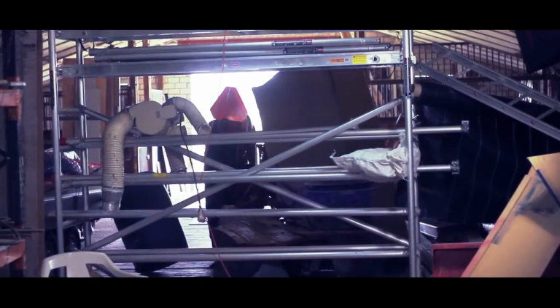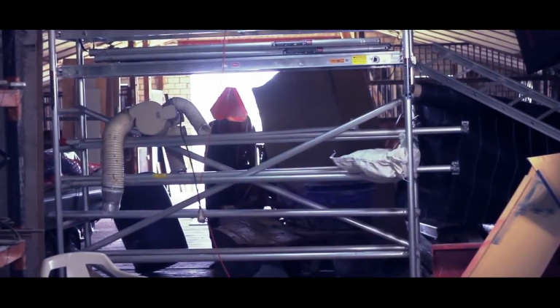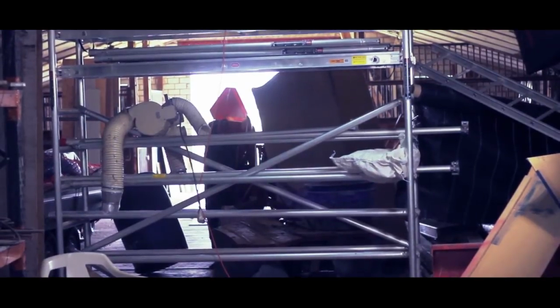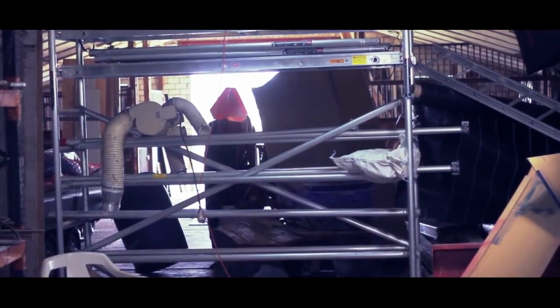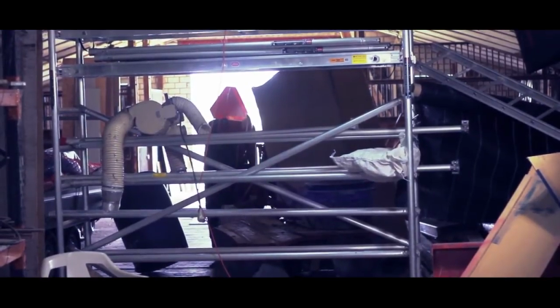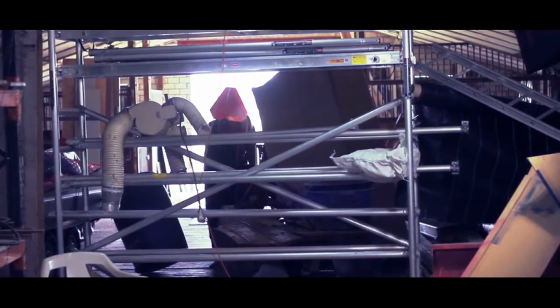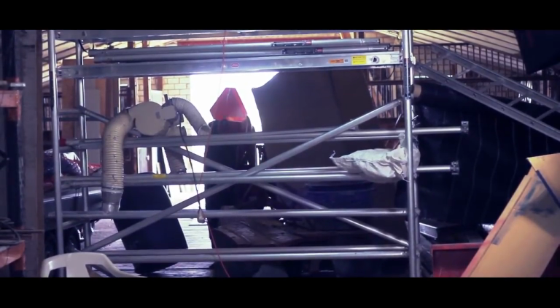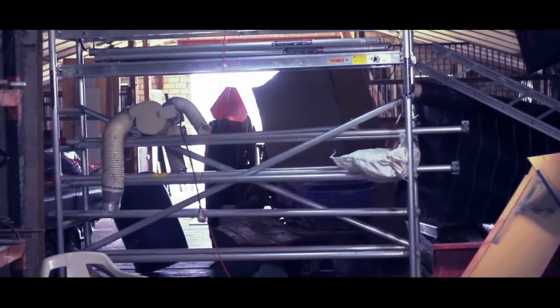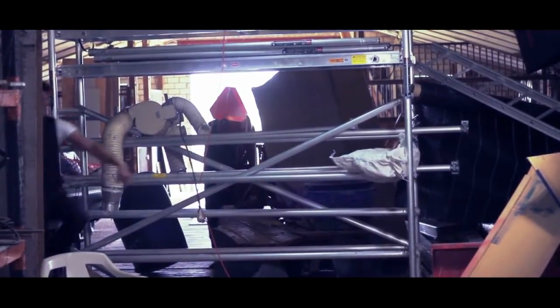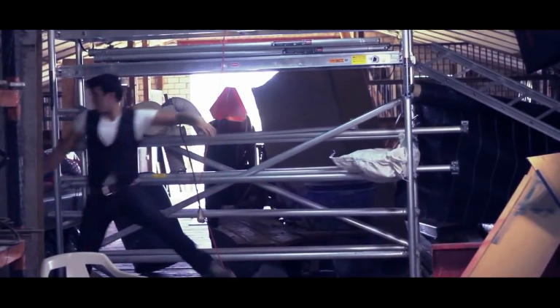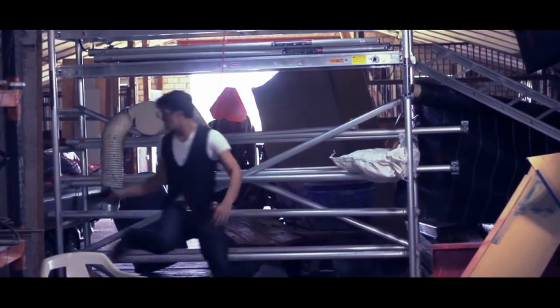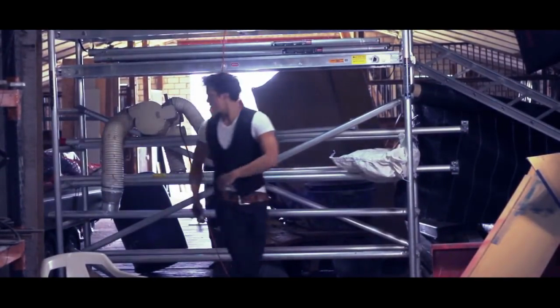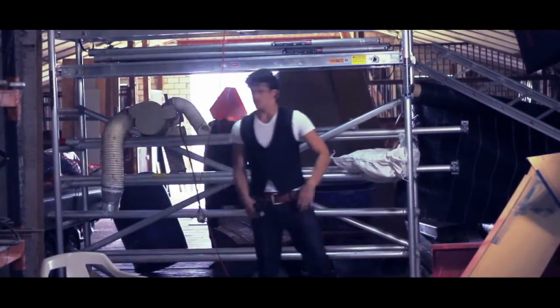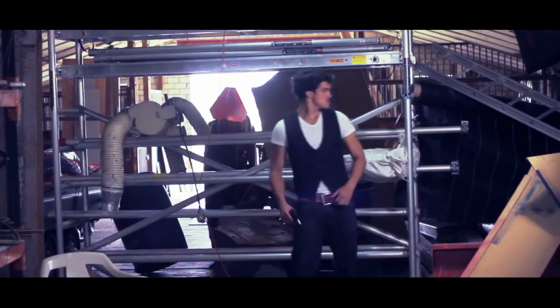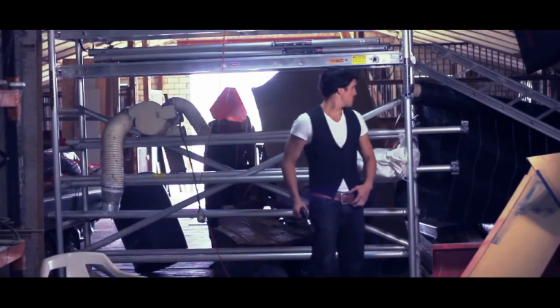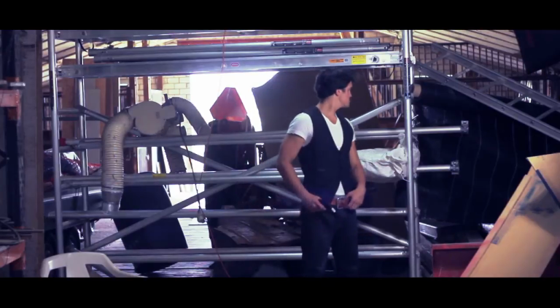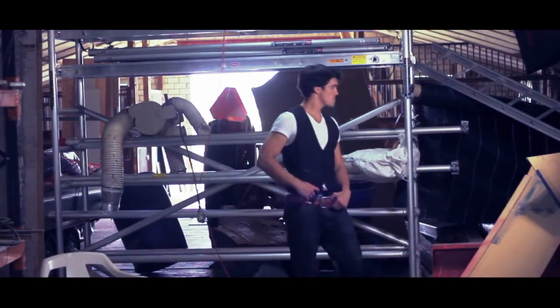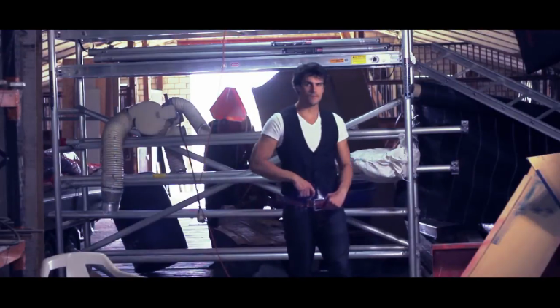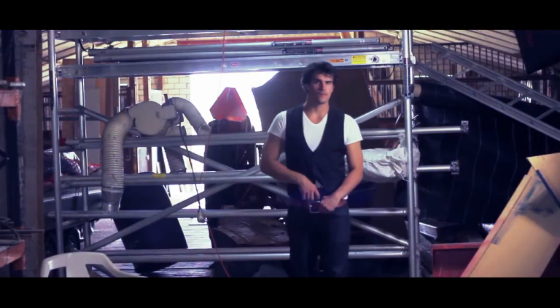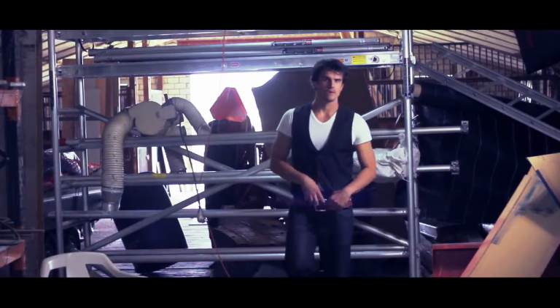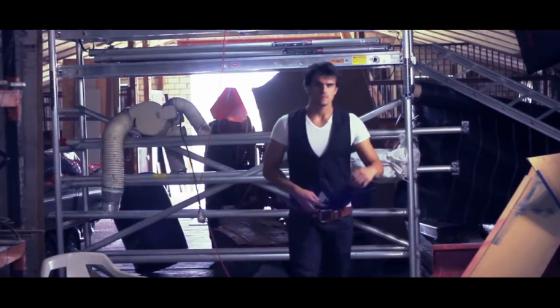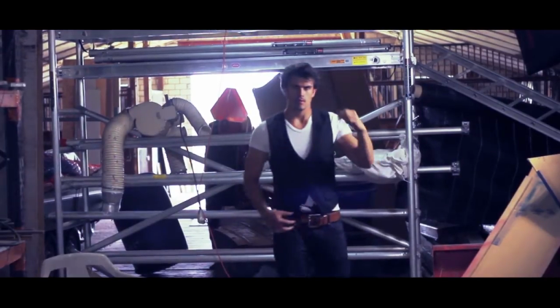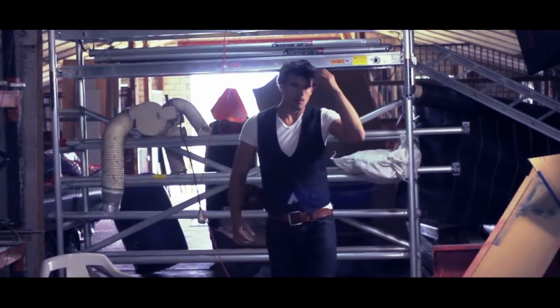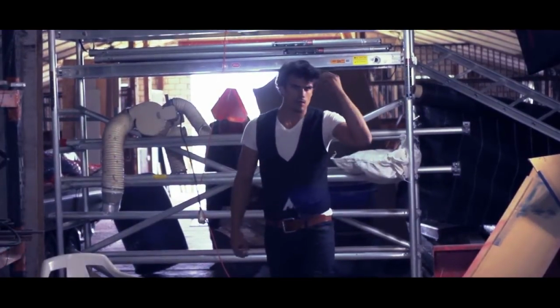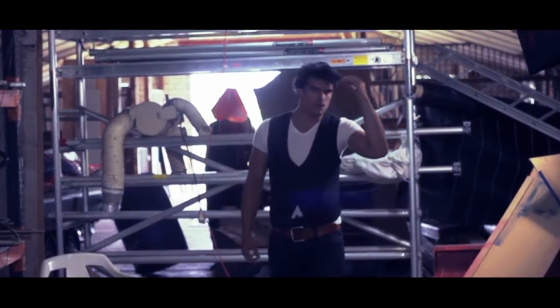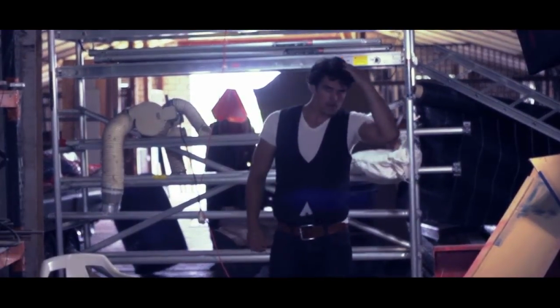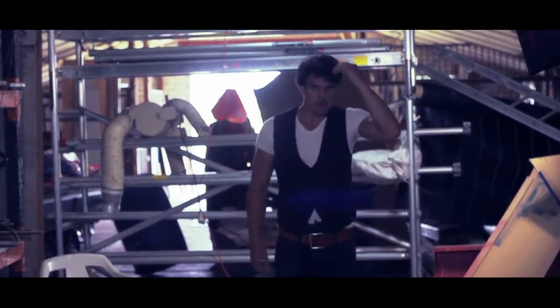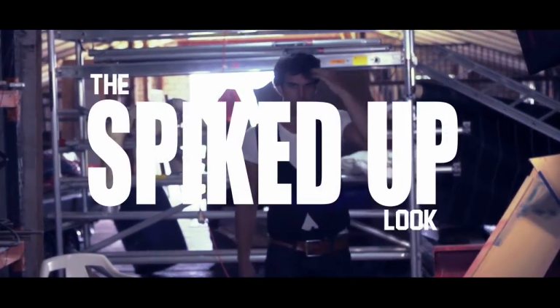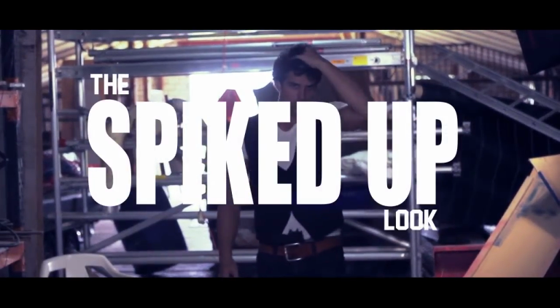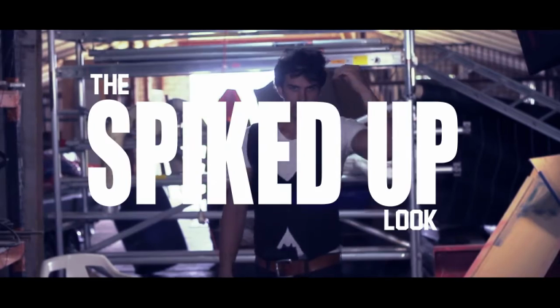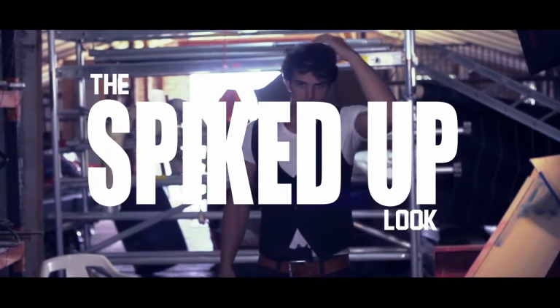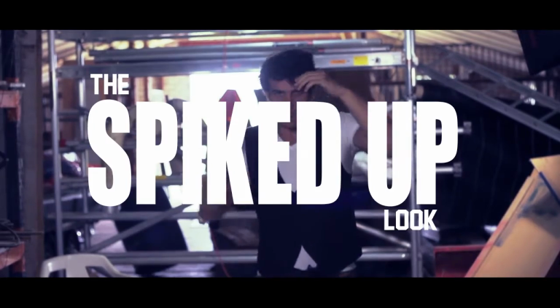Saving the world is hard and can often leave you a blood-stained mess. To help keep the ladies interested, Axe recommends the spiked-up look.